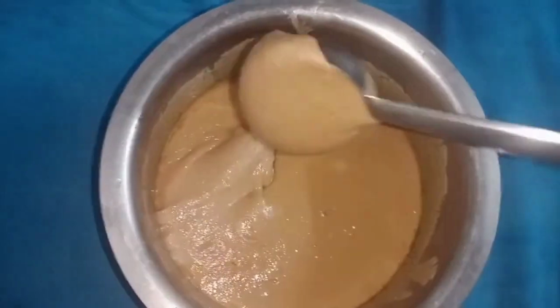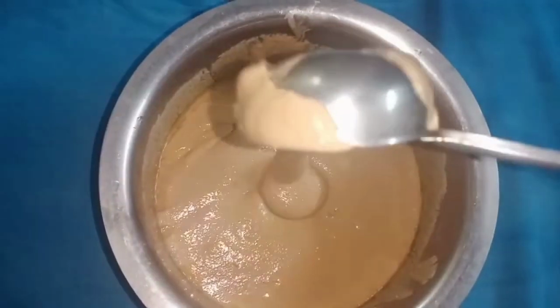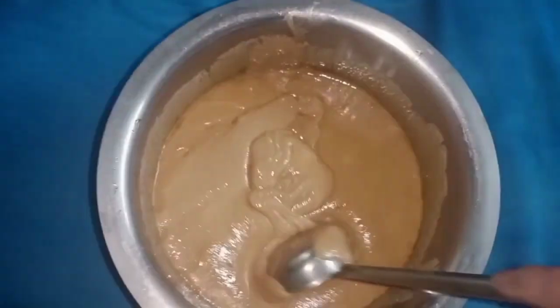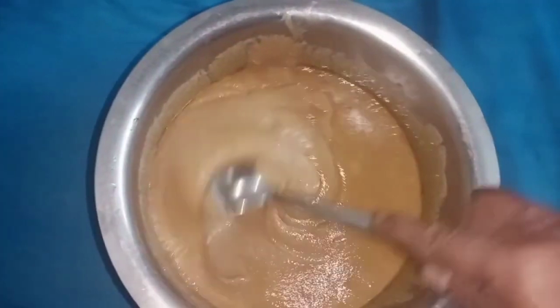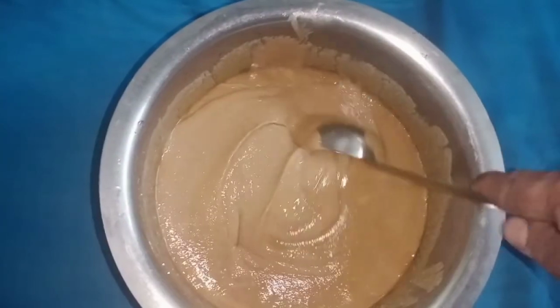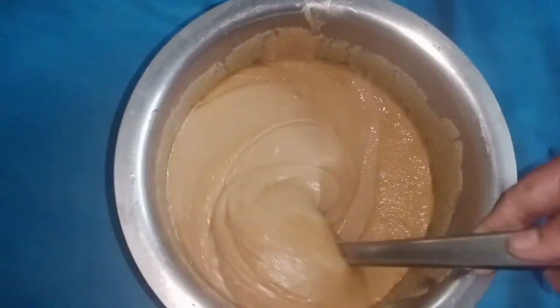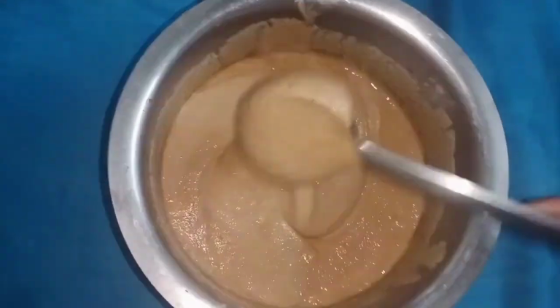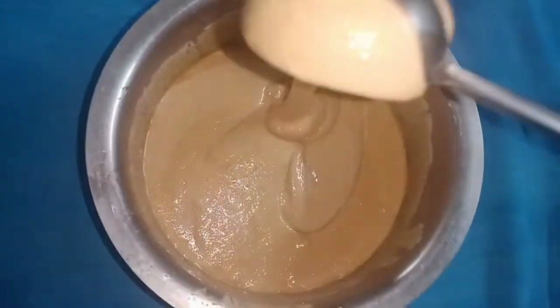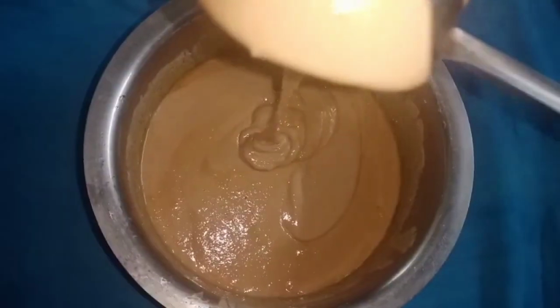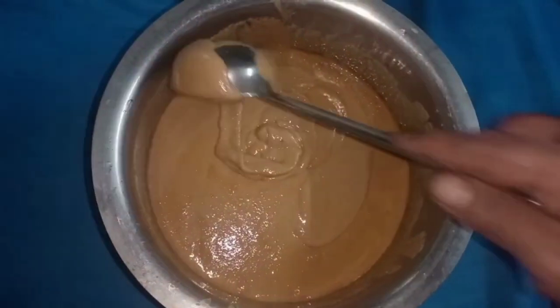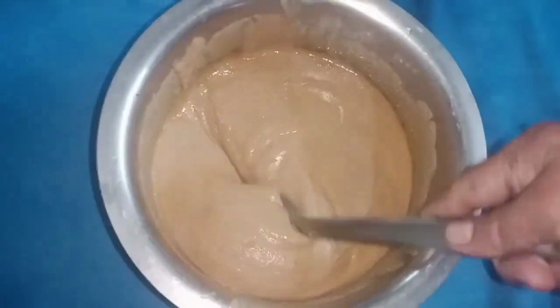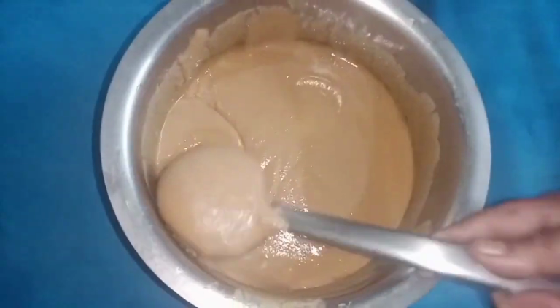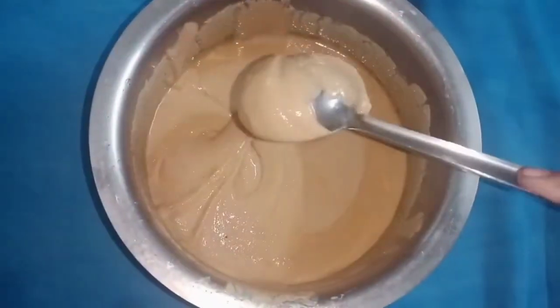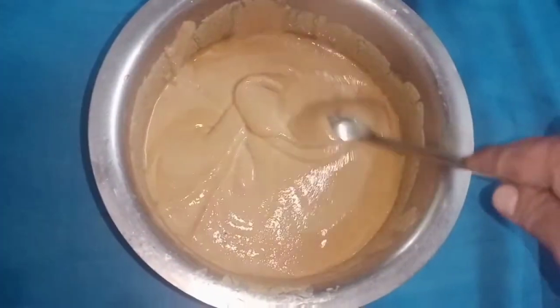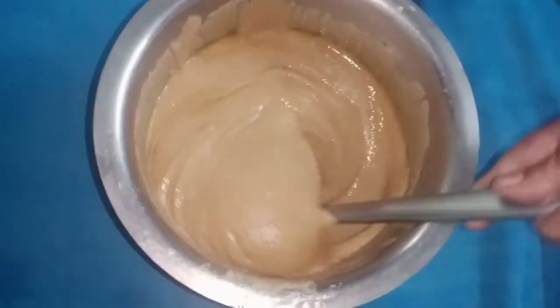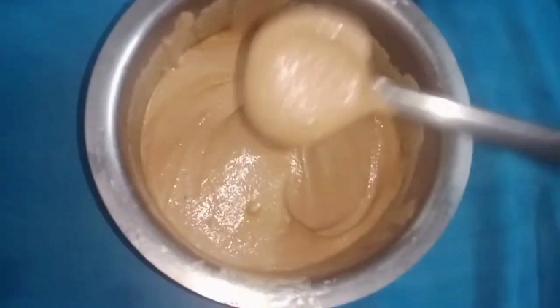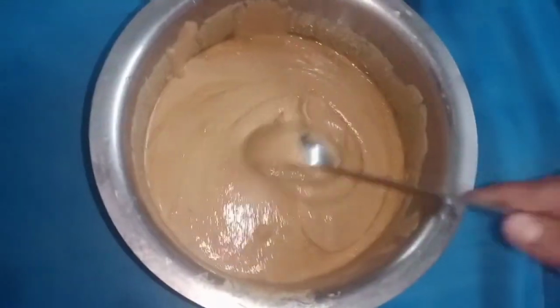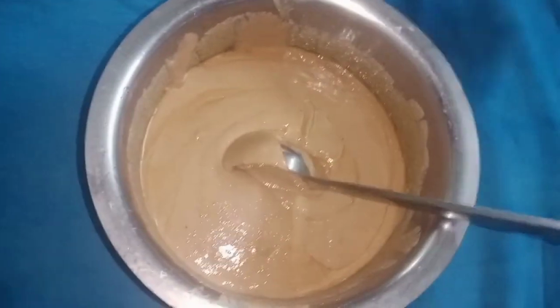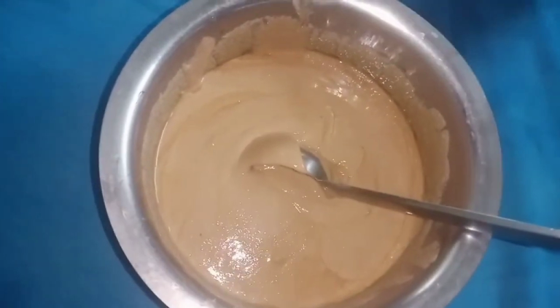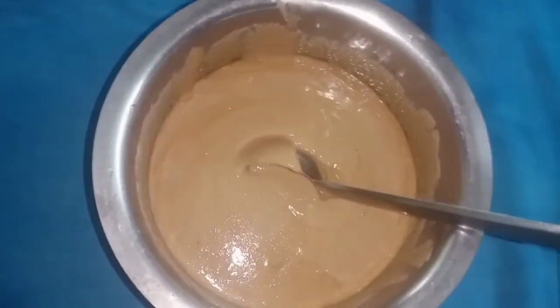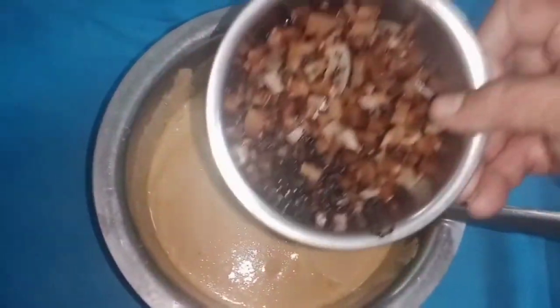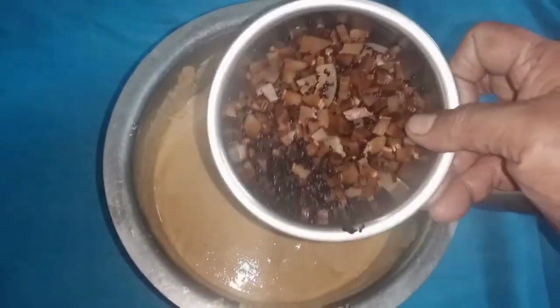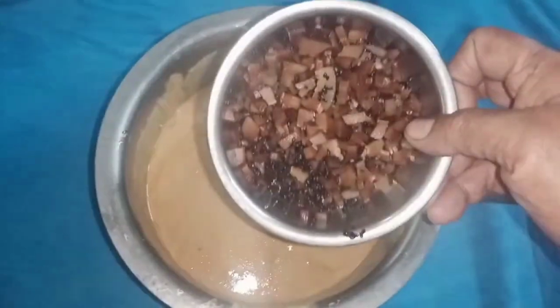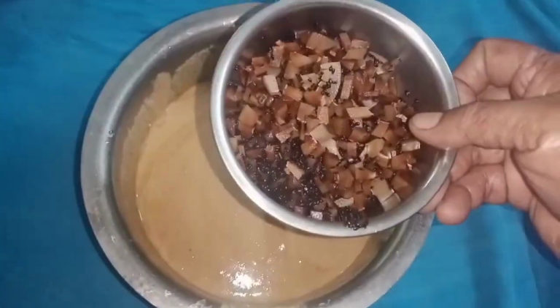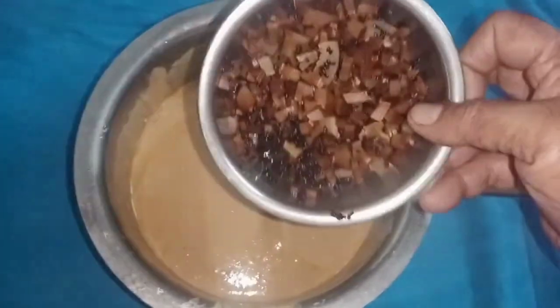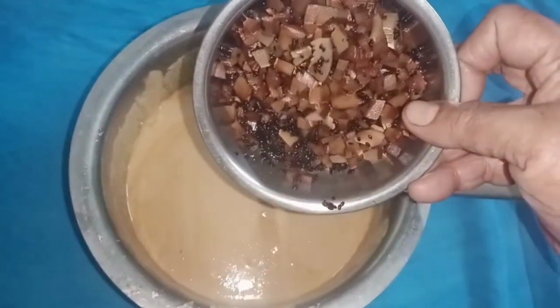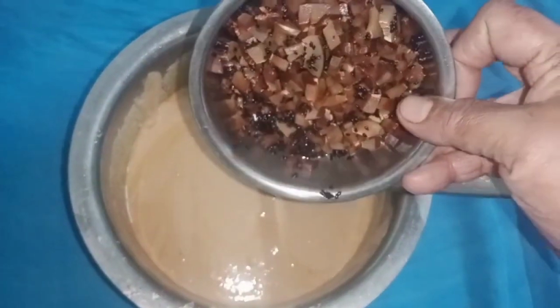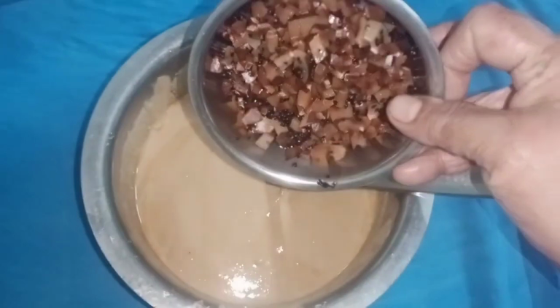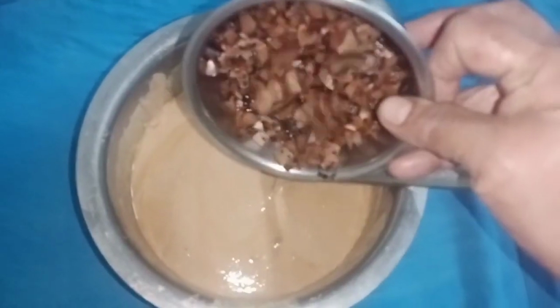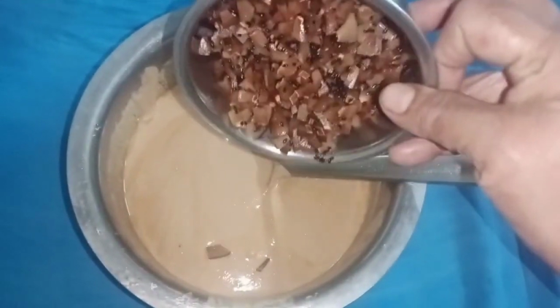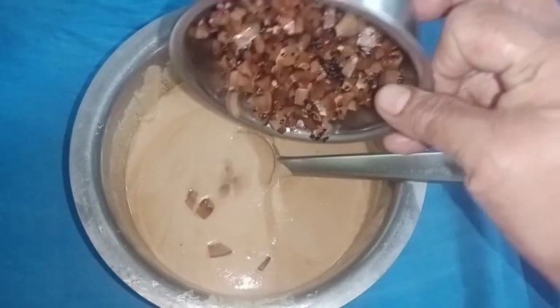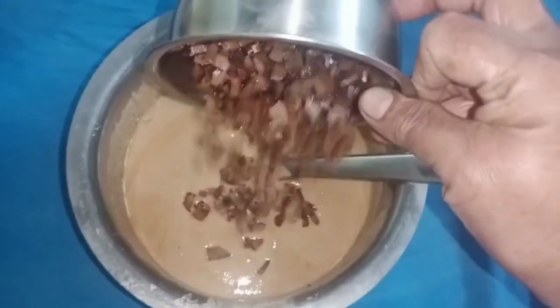If you want to cut the lemon, you will need to cut the lemon.